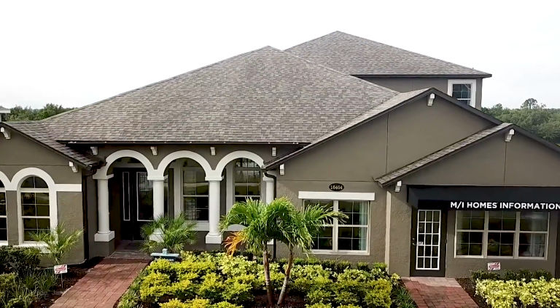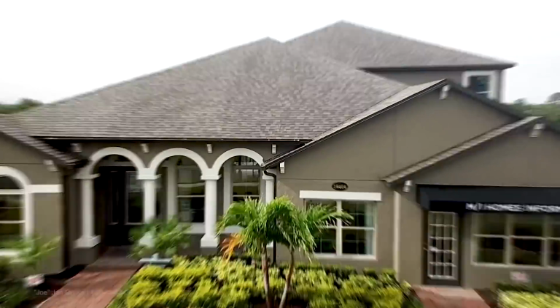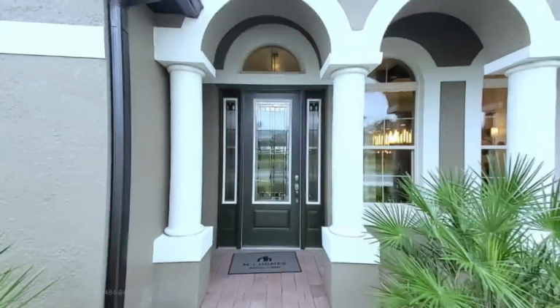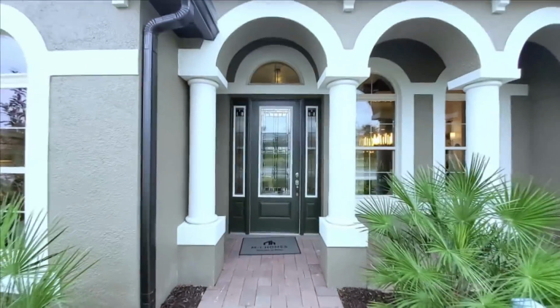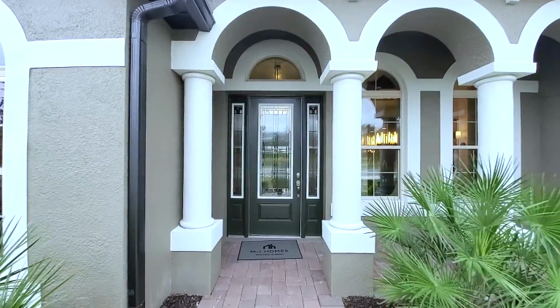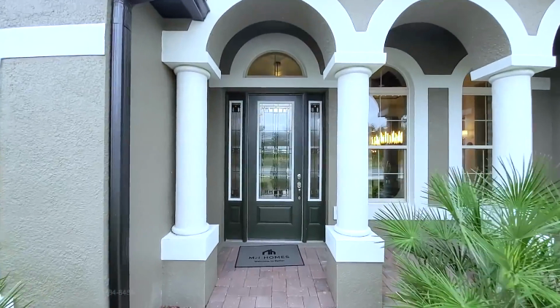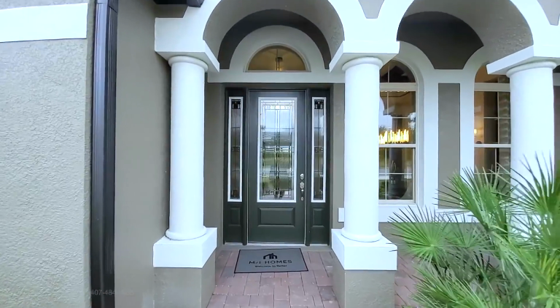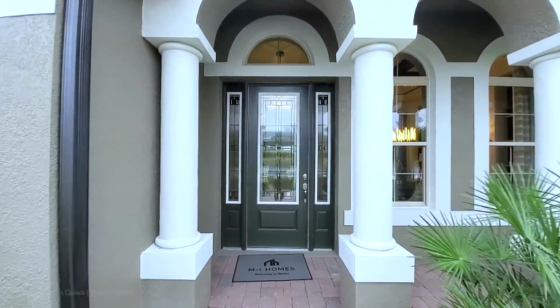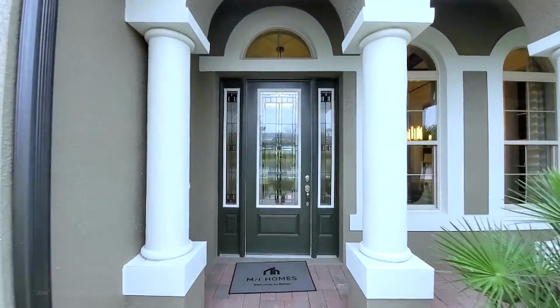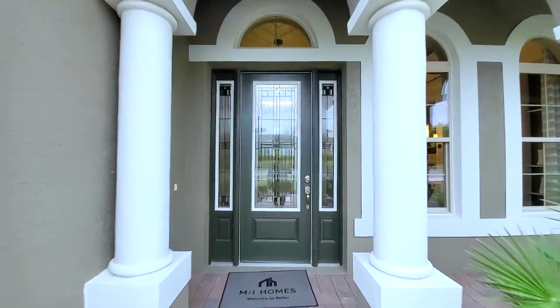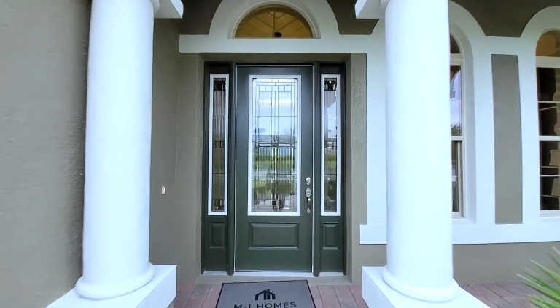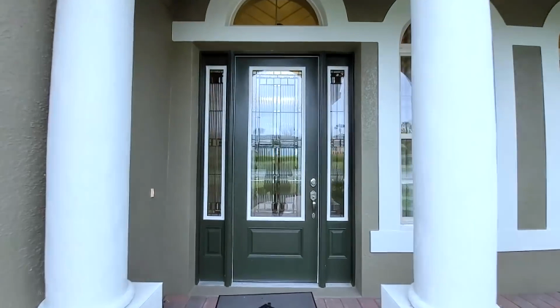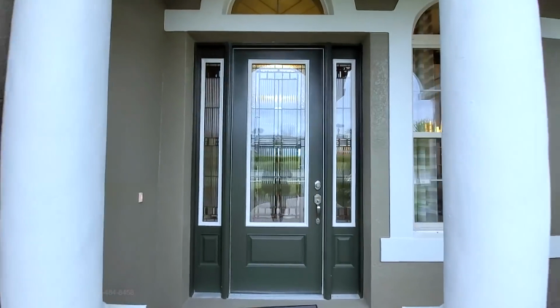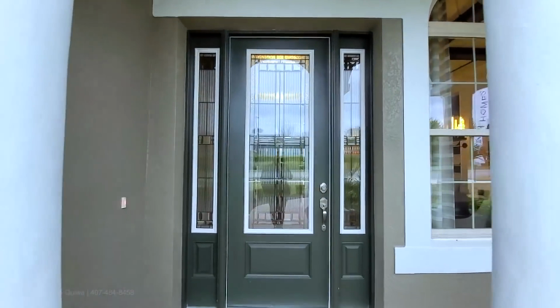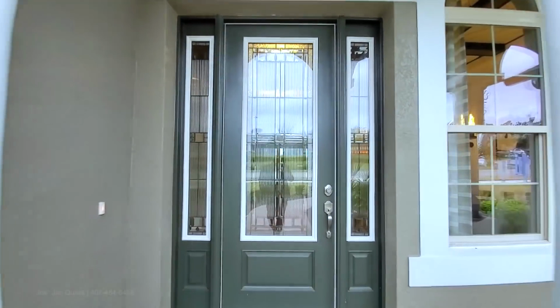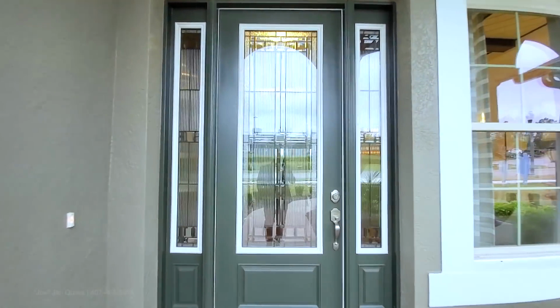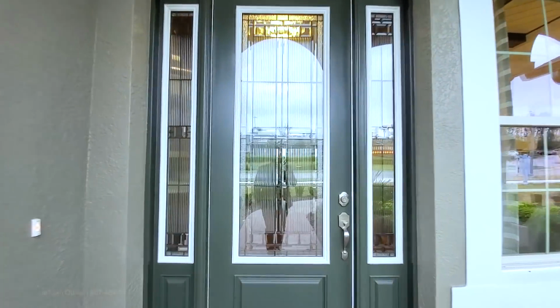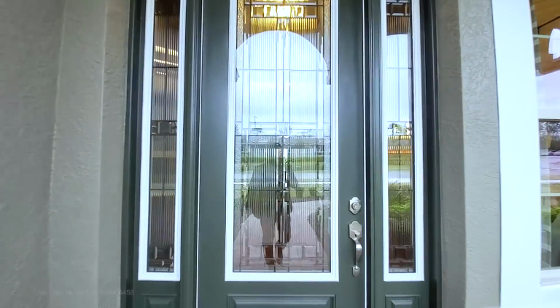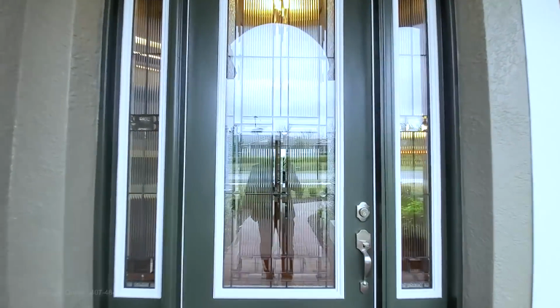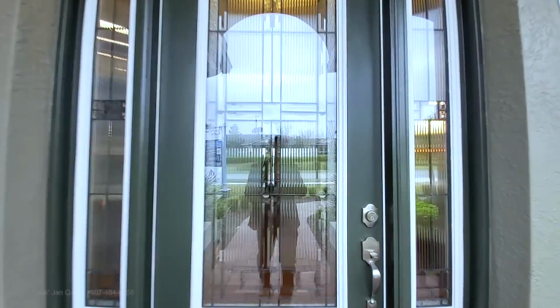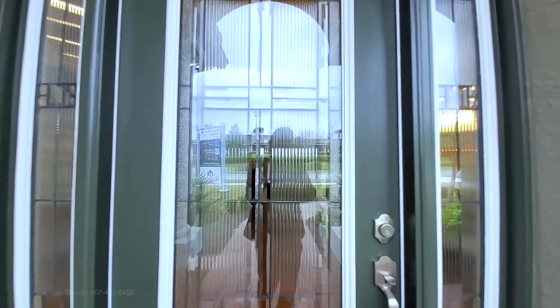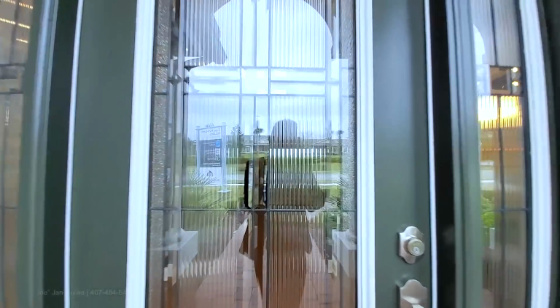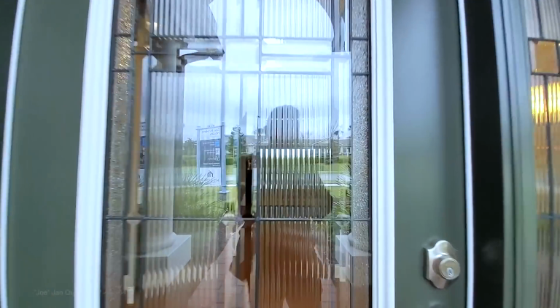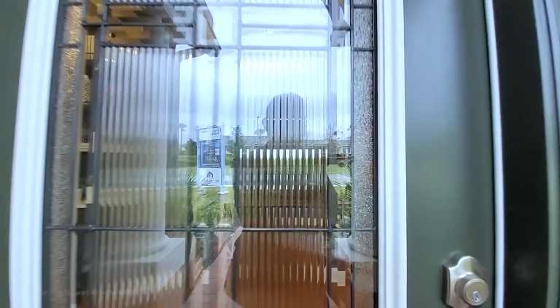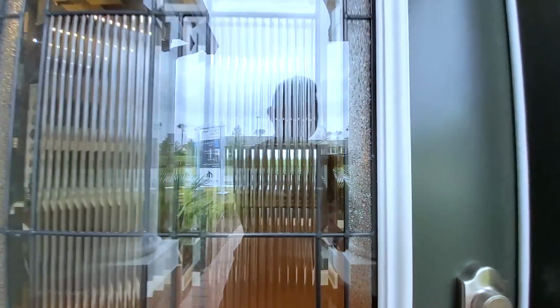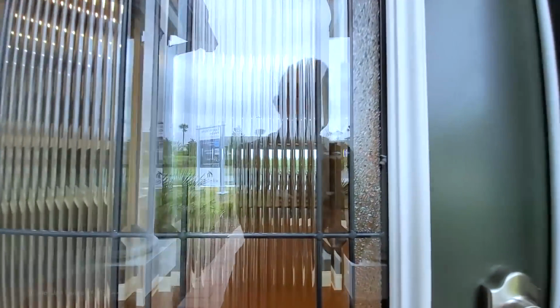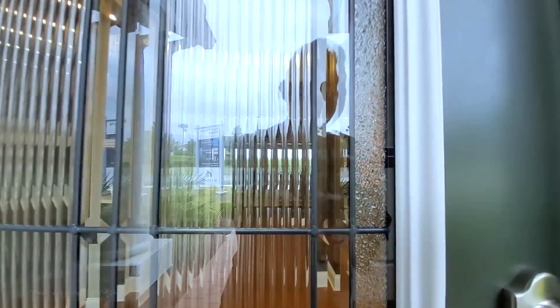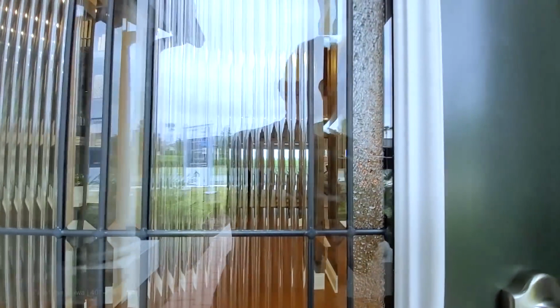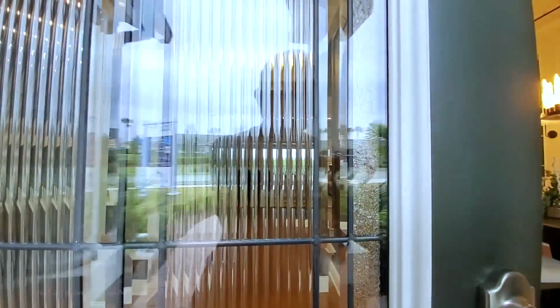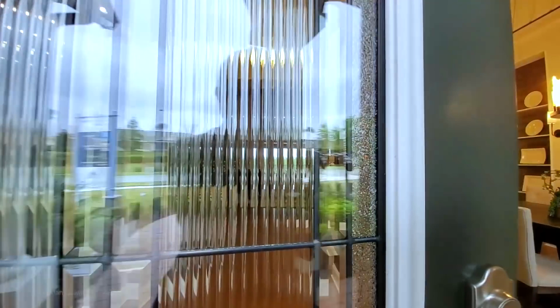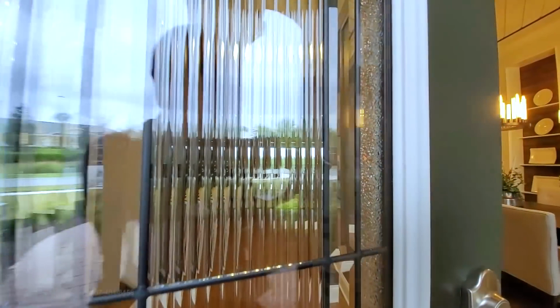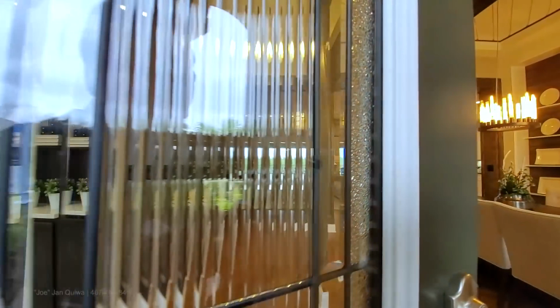You can see this elevation has beautiful columns in the front, an 8-foot glass door, and satellite windows.